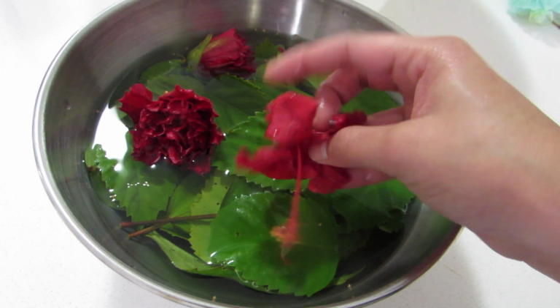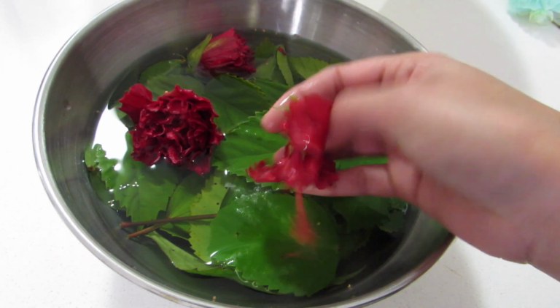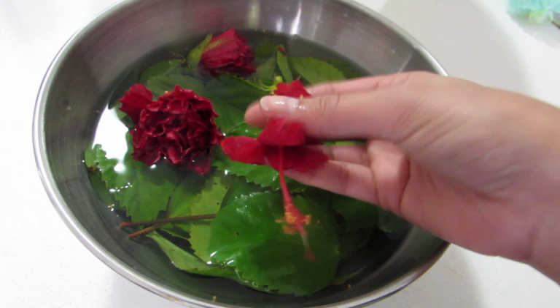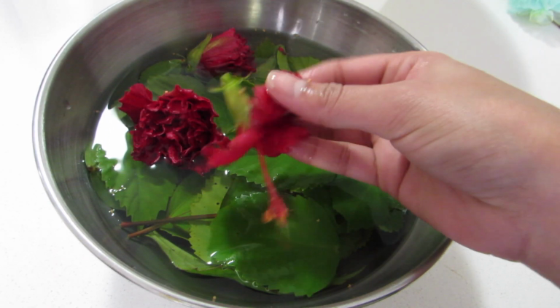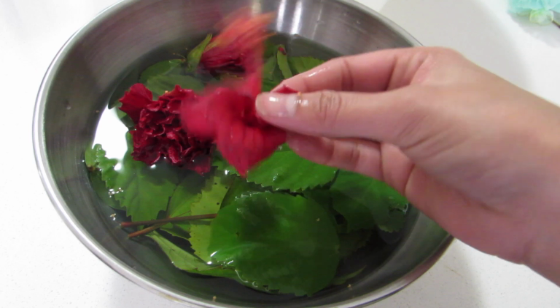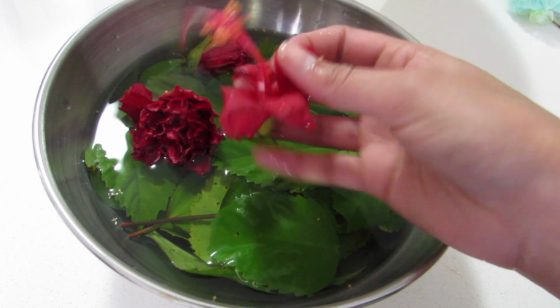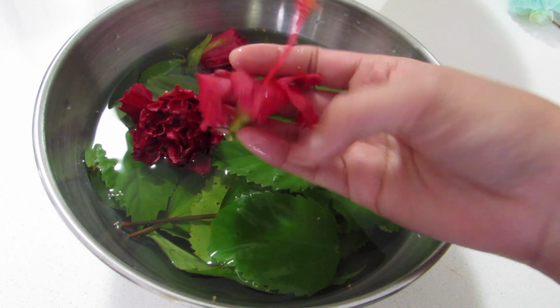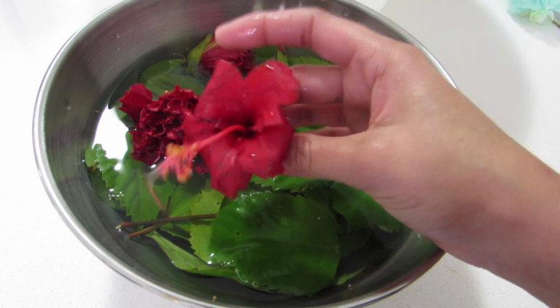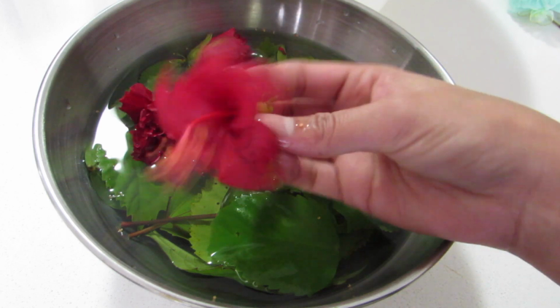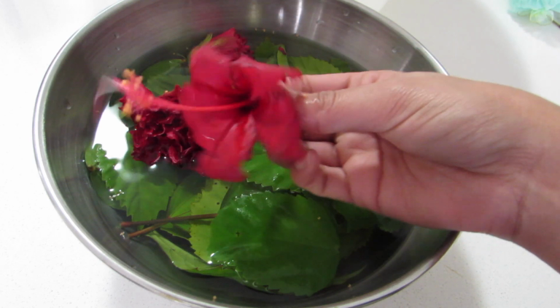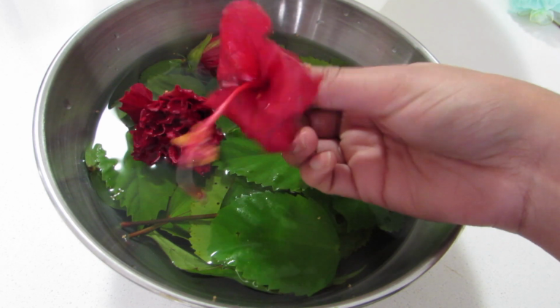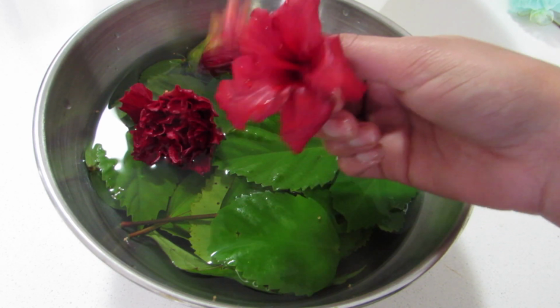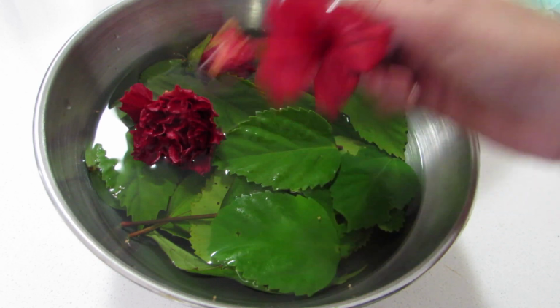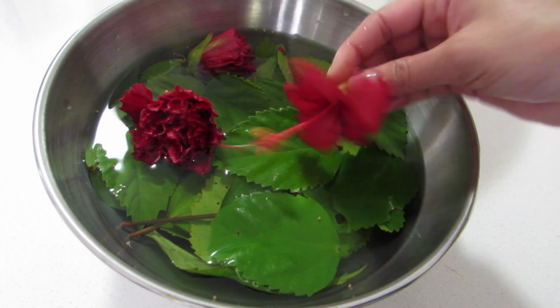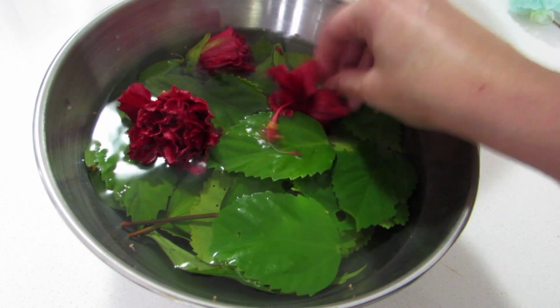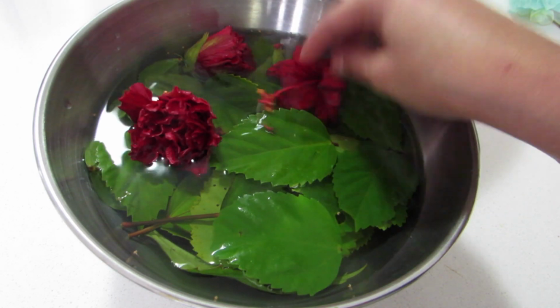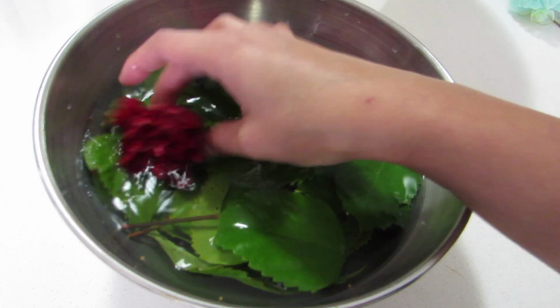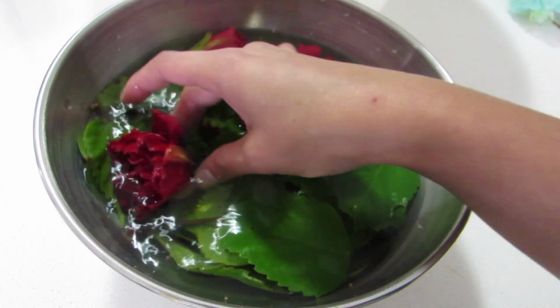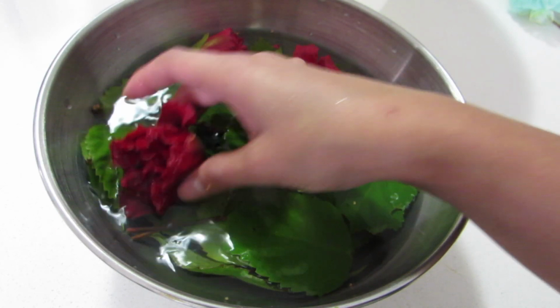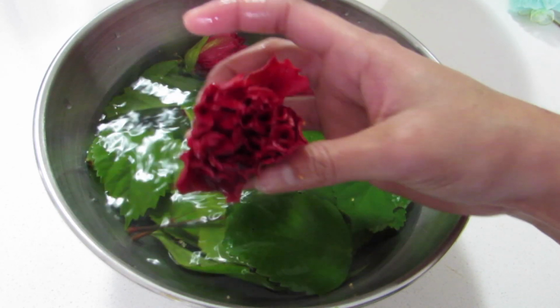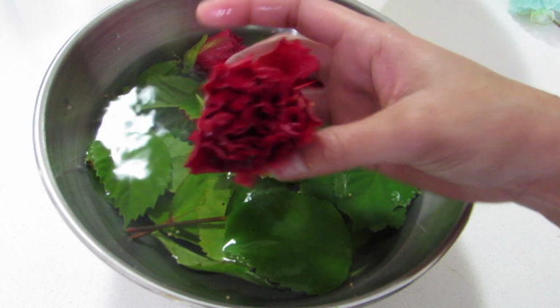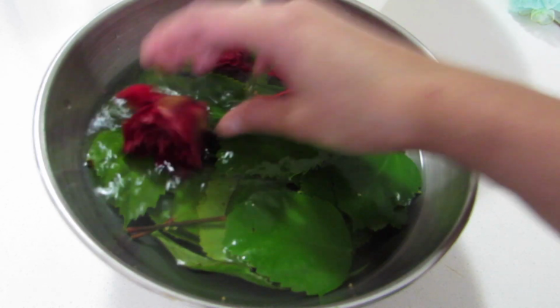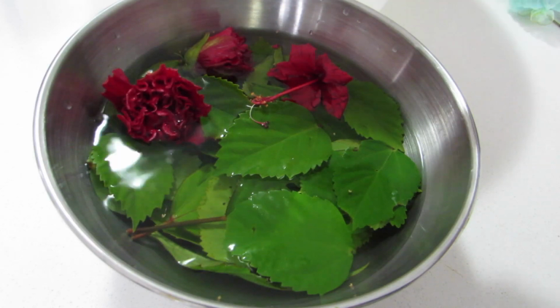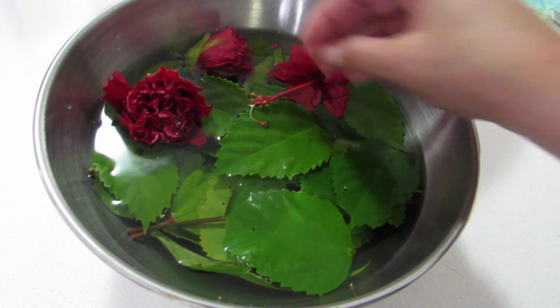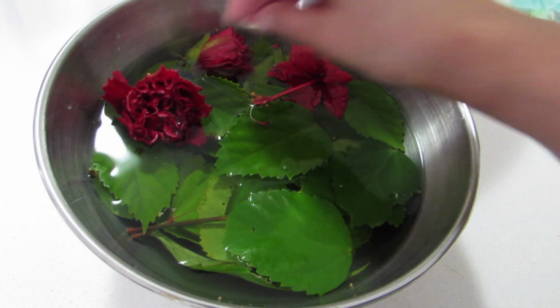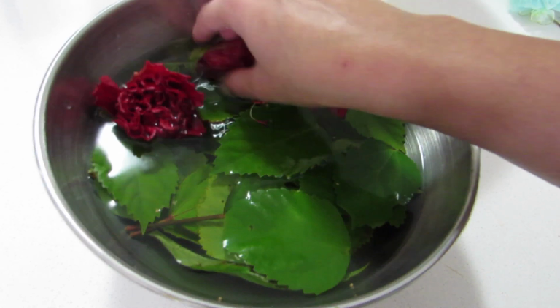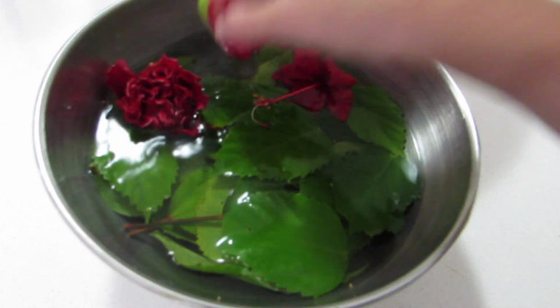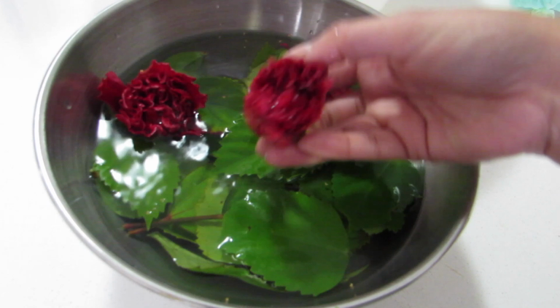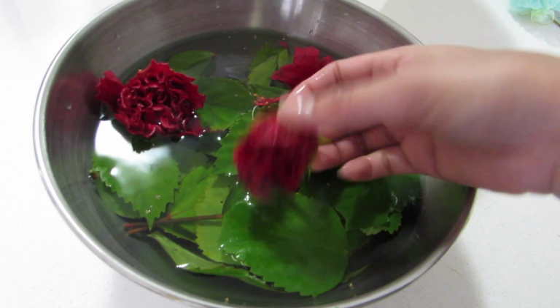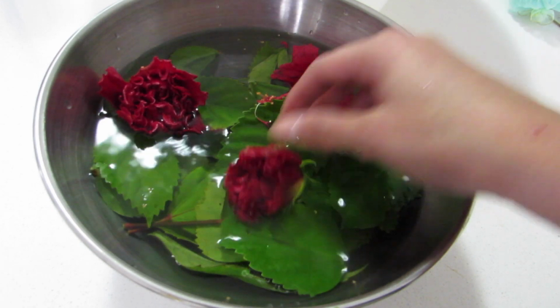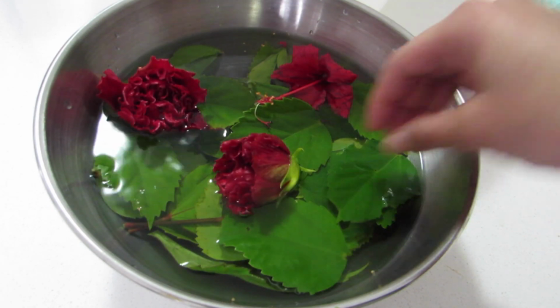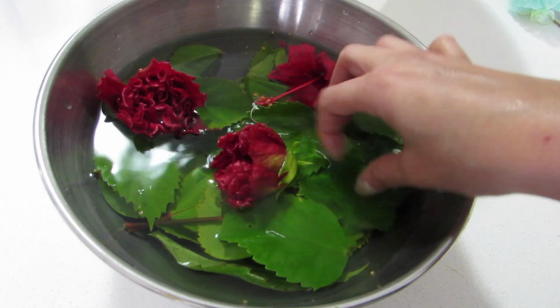You only need one simple ingredient: some hibiscus leaves and one or two of its flowers. There is no particular measure — just take a handful of it. The red ones are the best for hair growth.